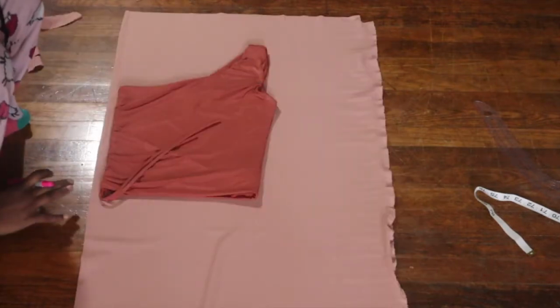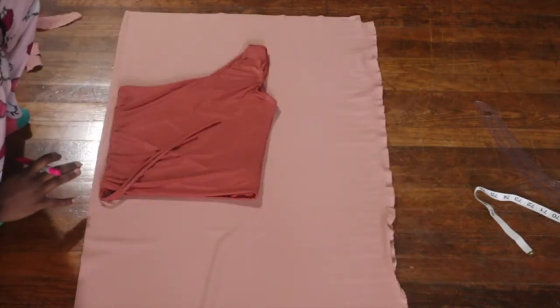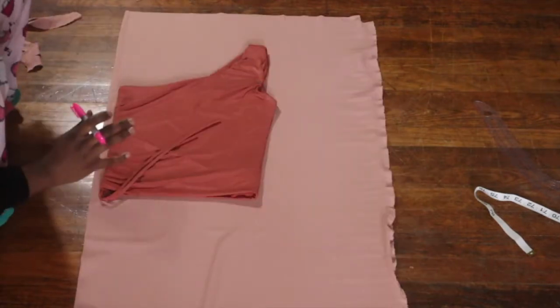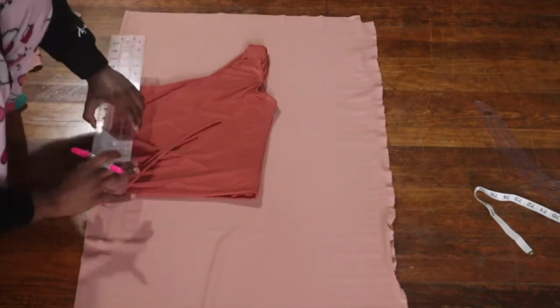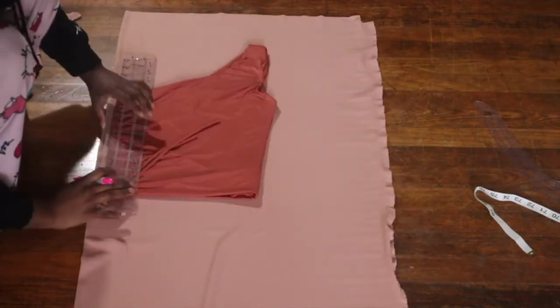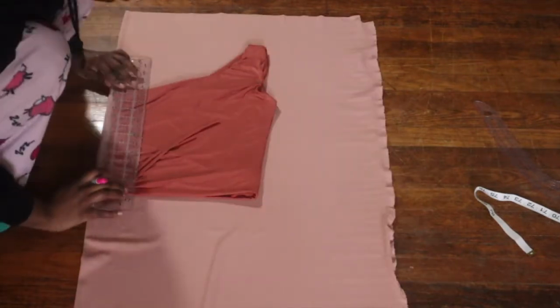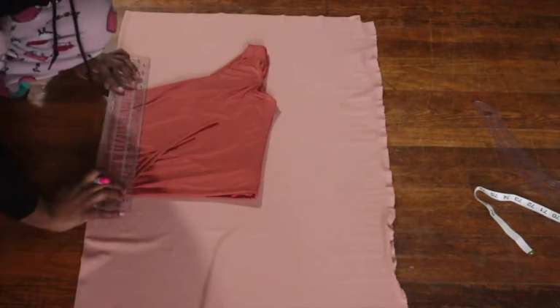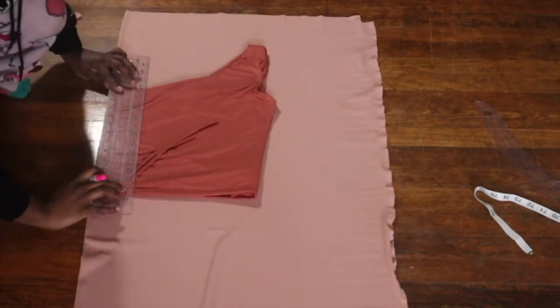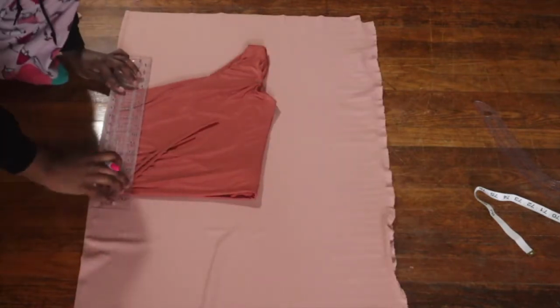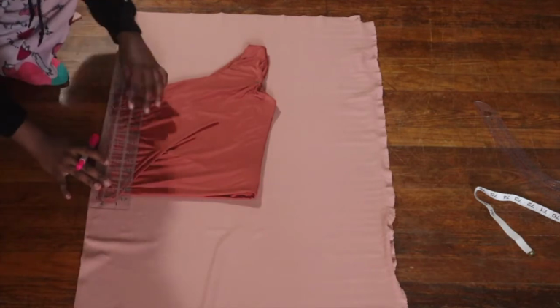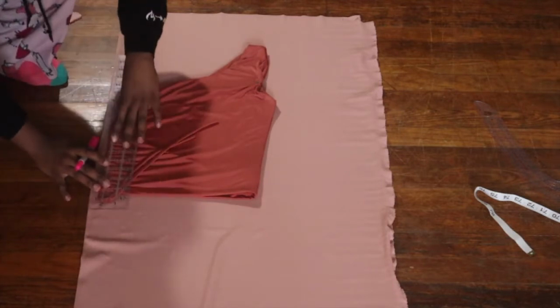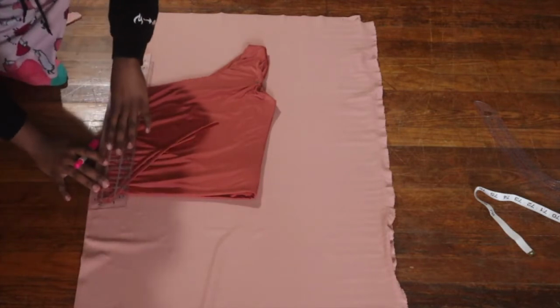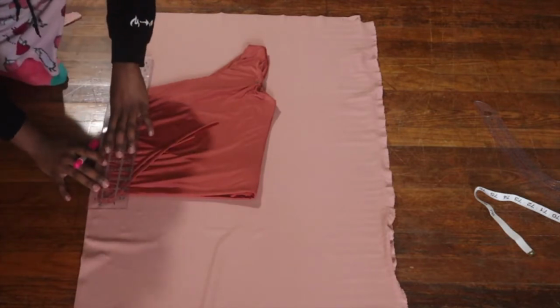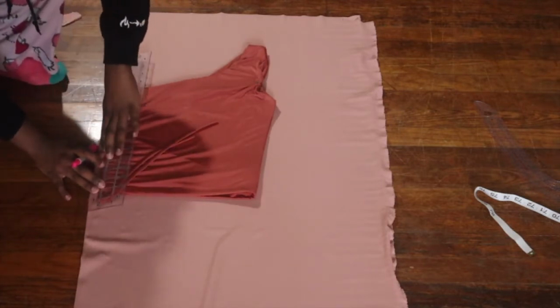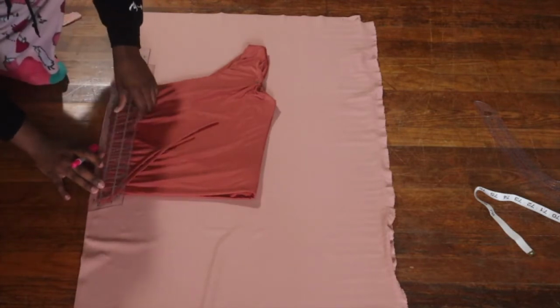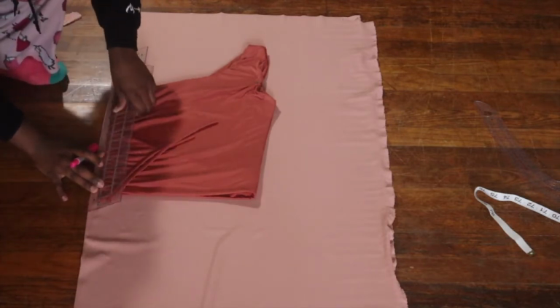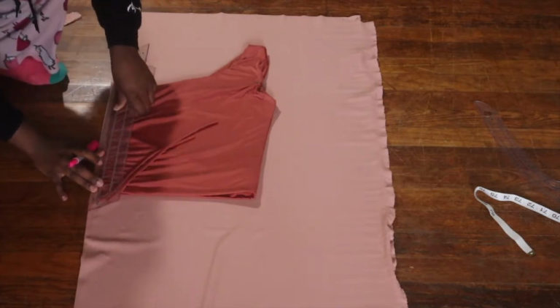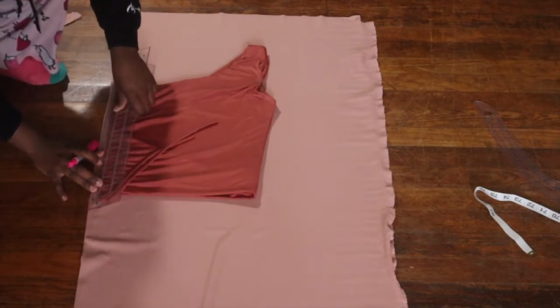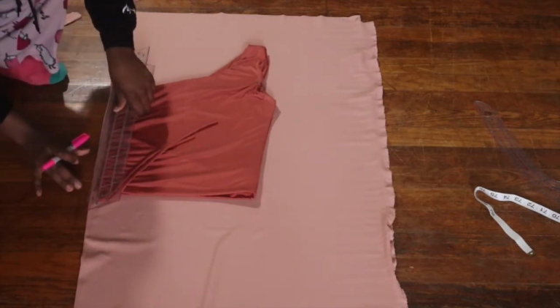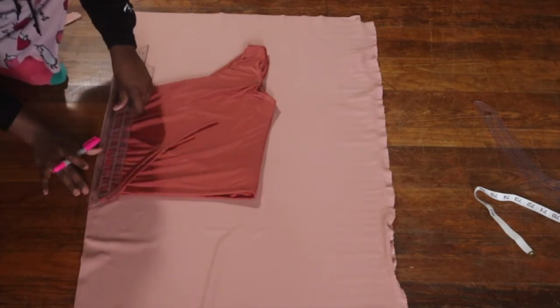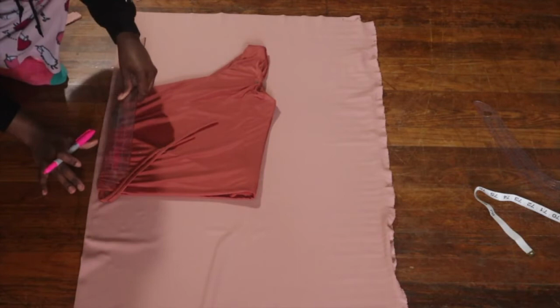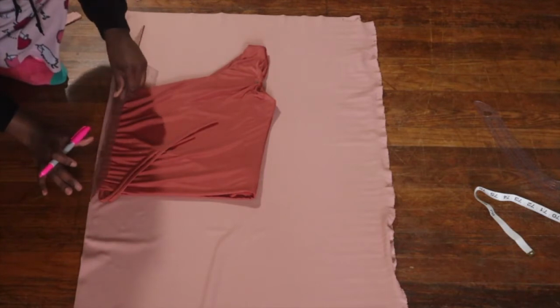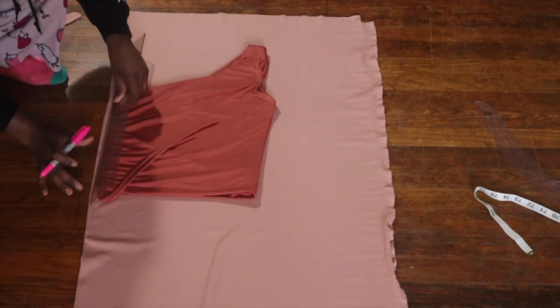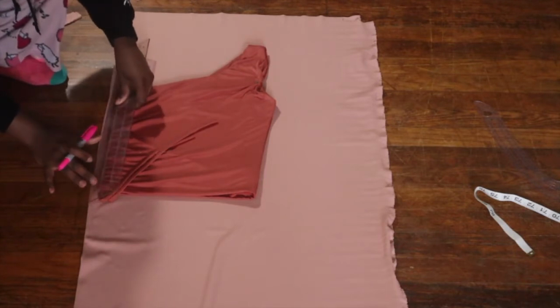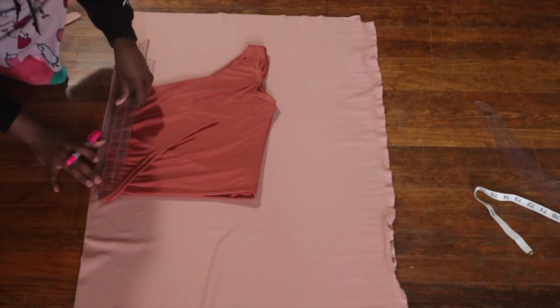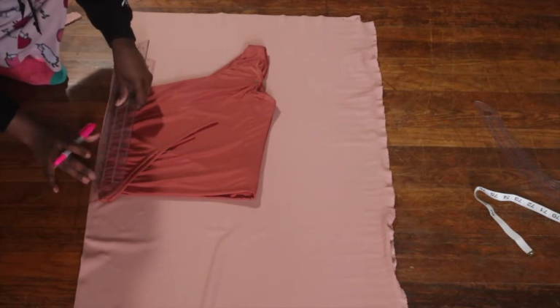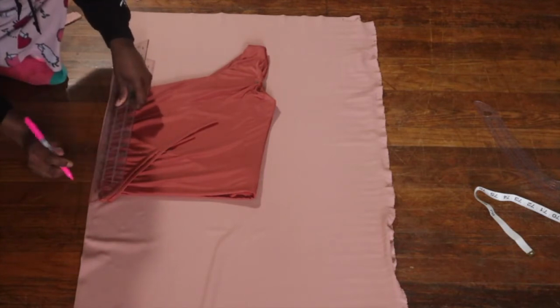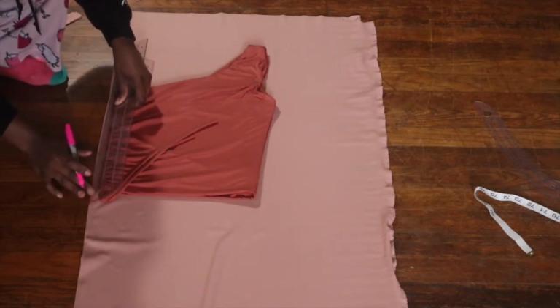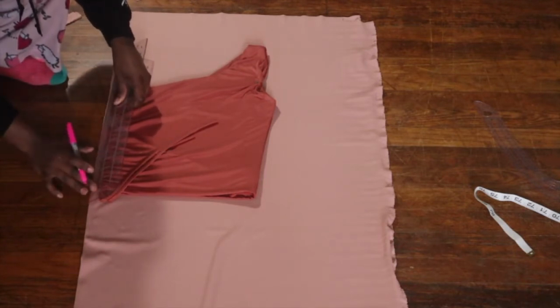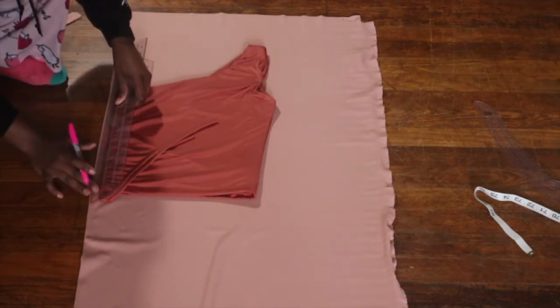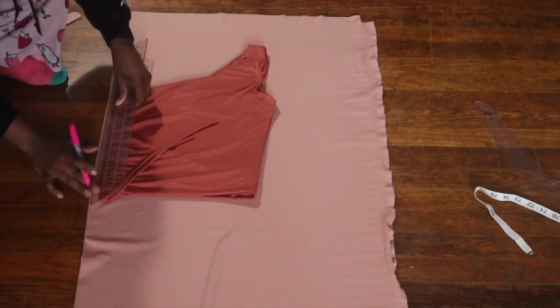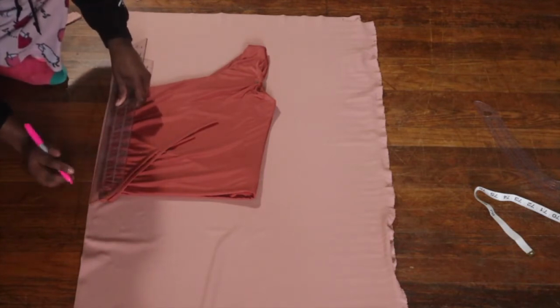The next step is to trace your actual top. You just want to trace all the way around the top — not the bottom of the top, because we're going to elongate that part for the dress — but the sides and the top you just want to trace all the way around, and leave yourself seam allowance as well.